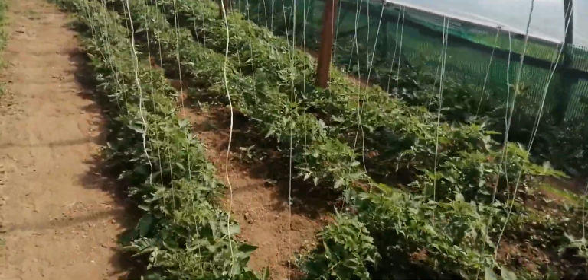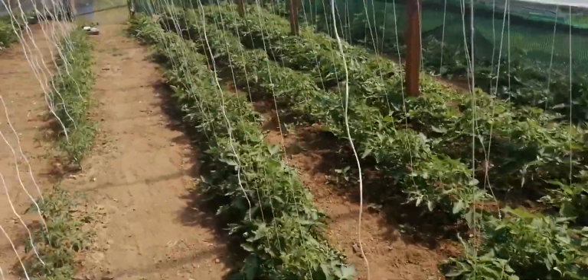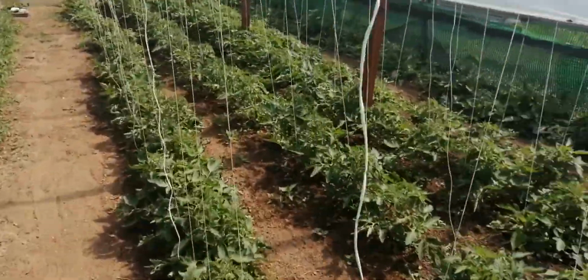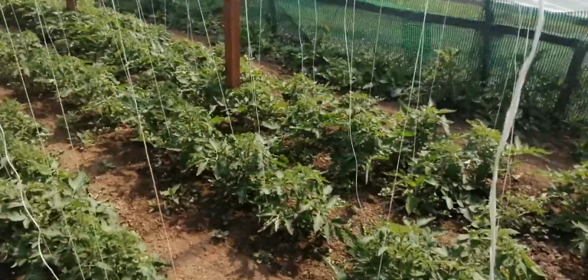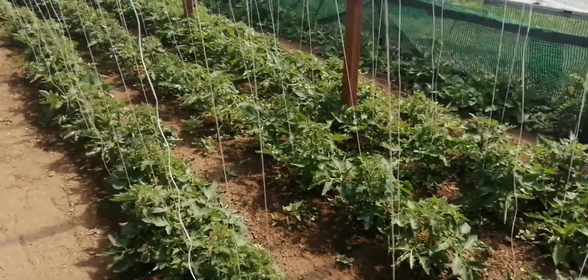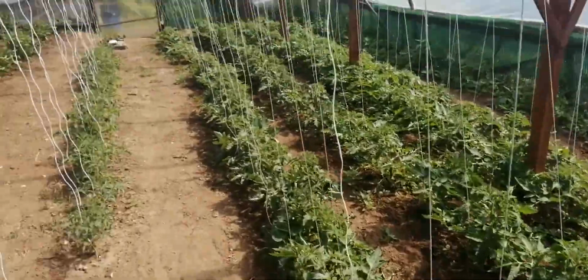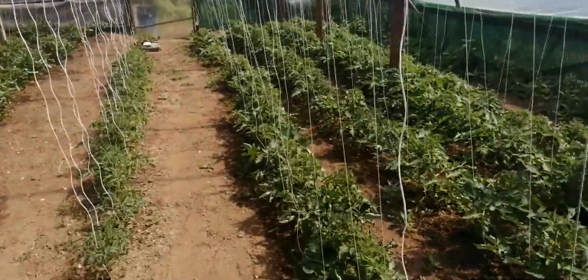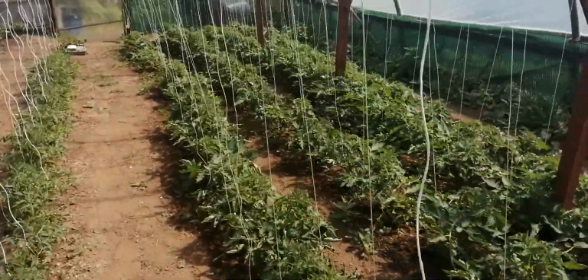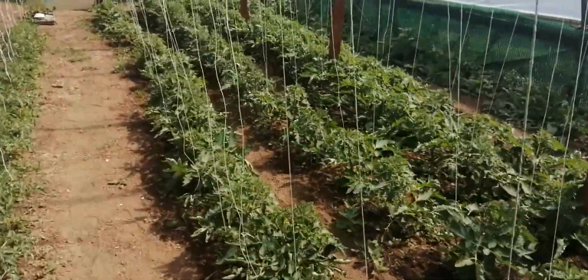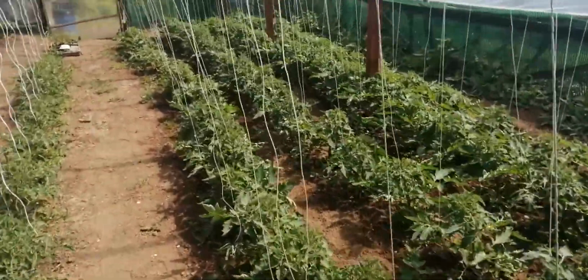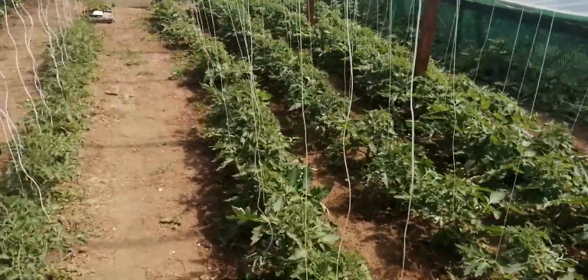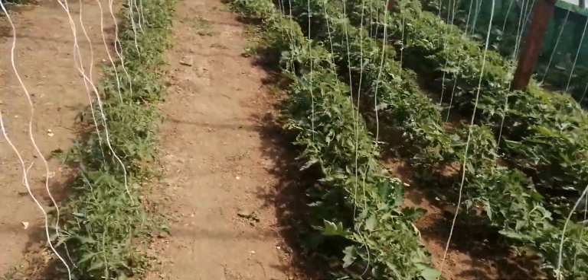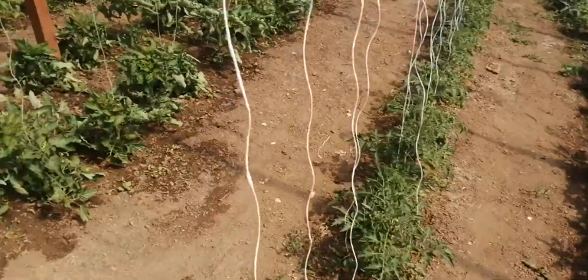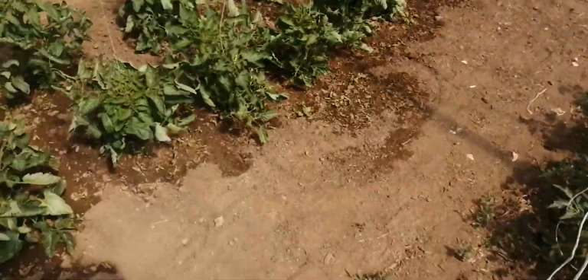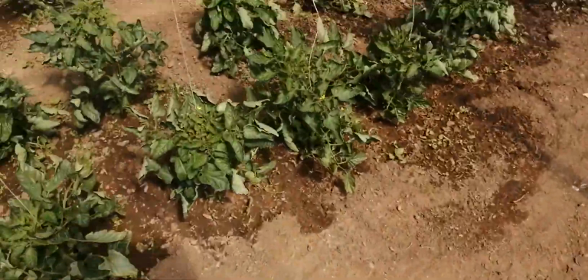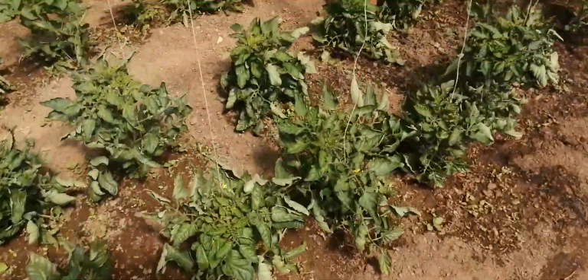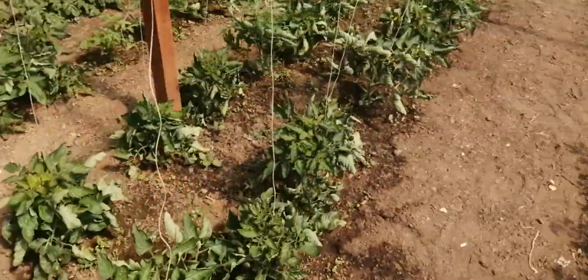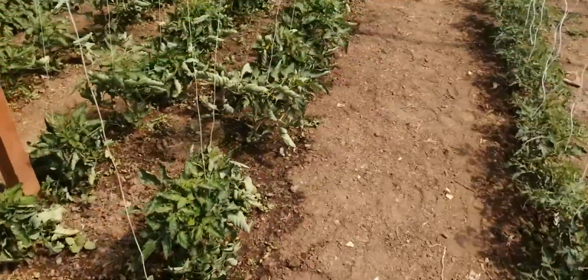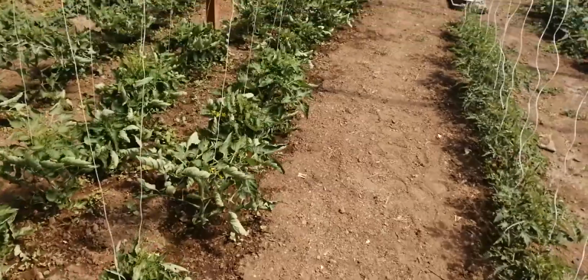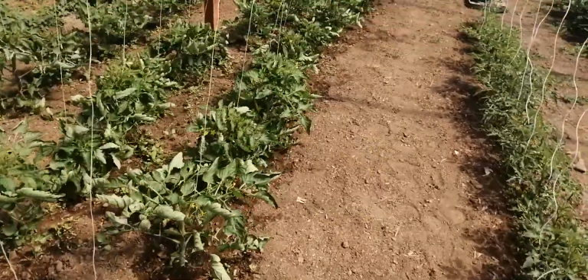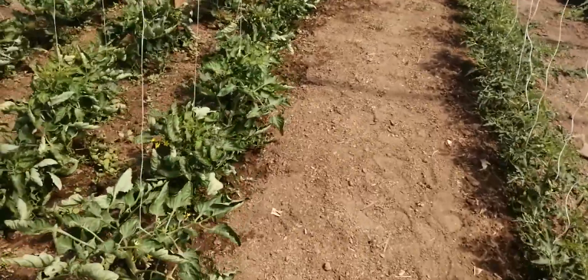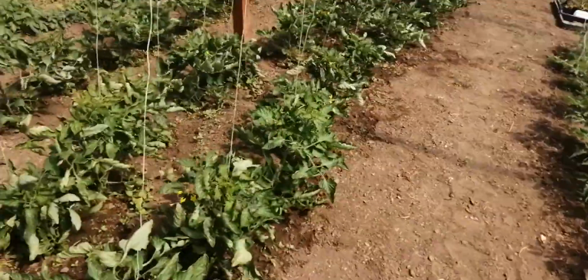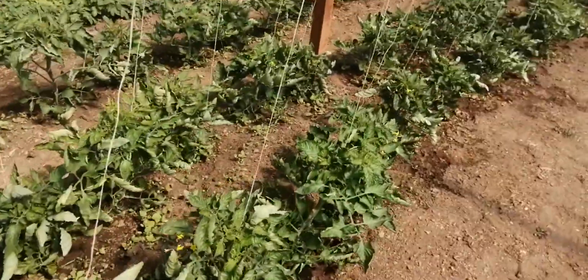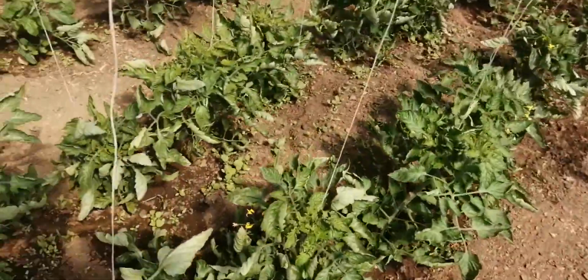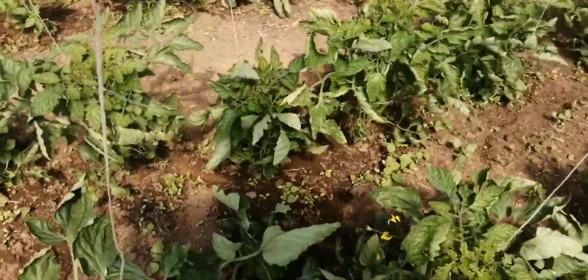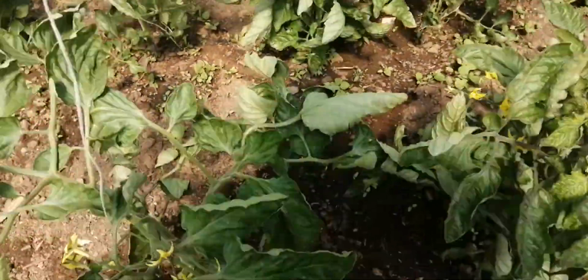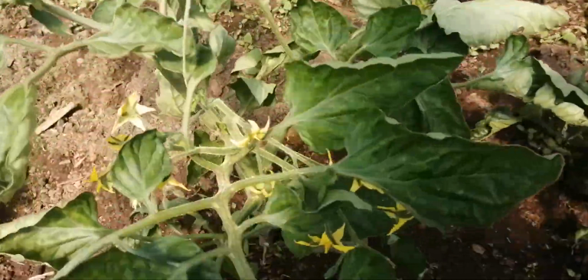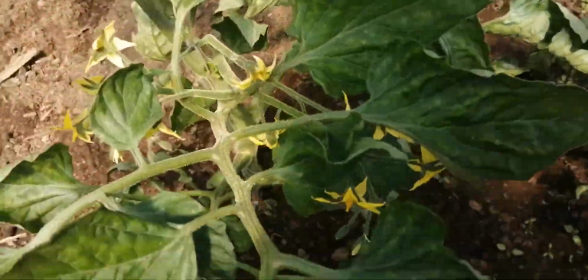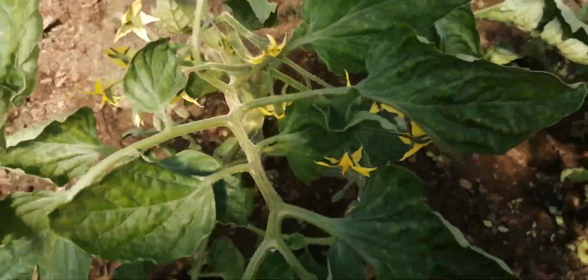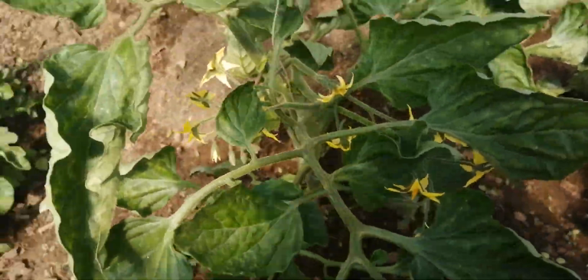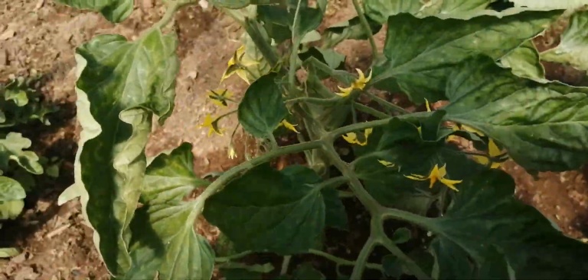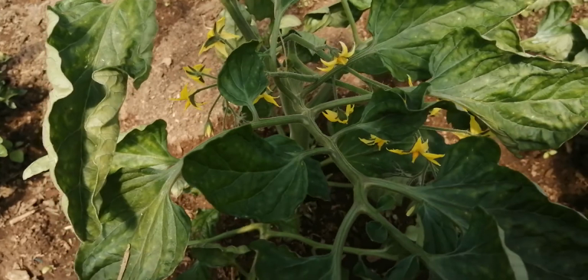They are looking okay. It is quite hot in here today, scorching. But we've got really nice flowers coming in on the tomatoes — we've got a good bunch. Looks like it's going to be a good crop.